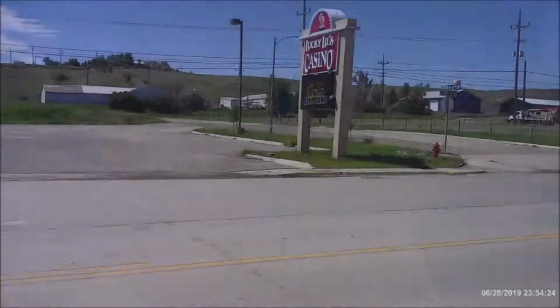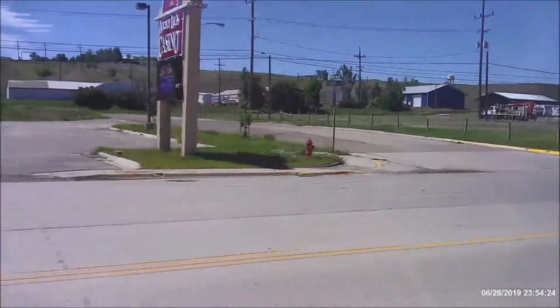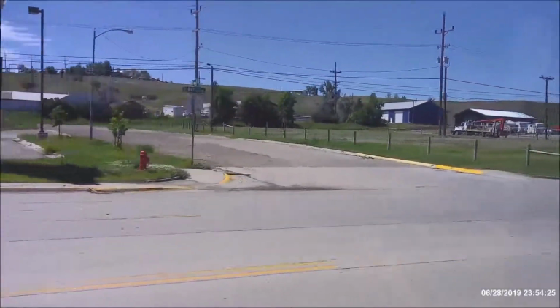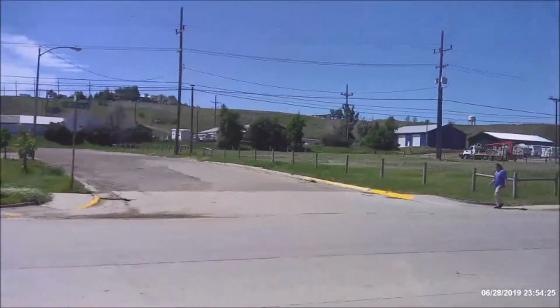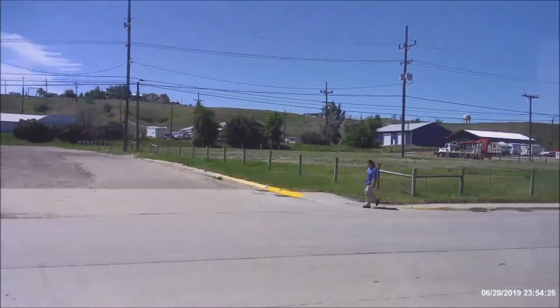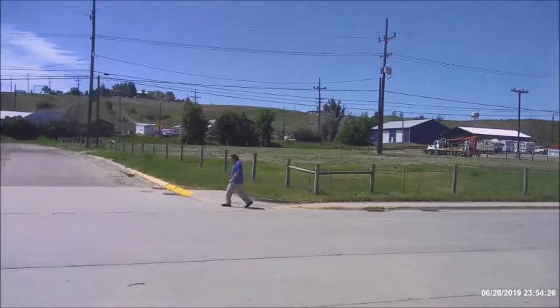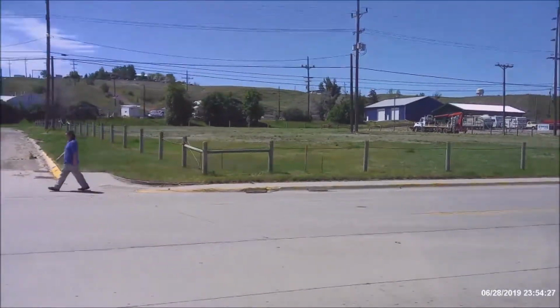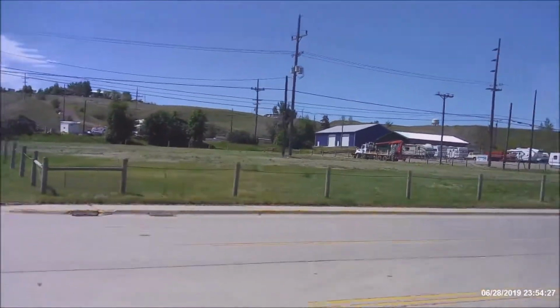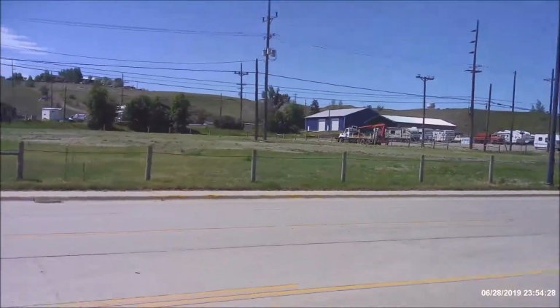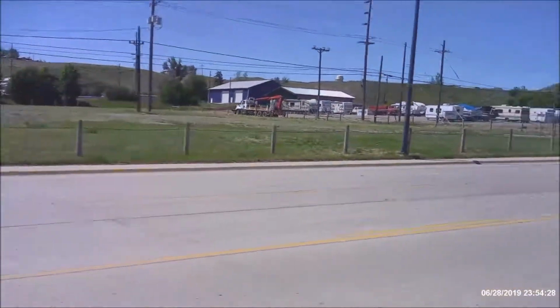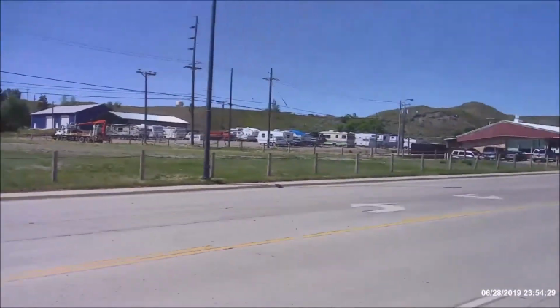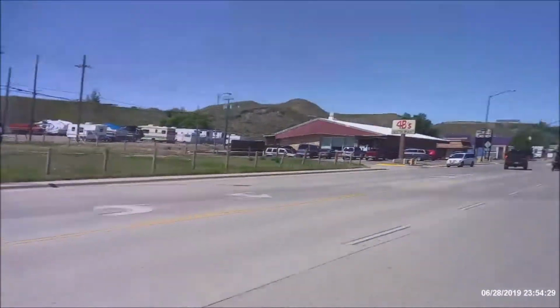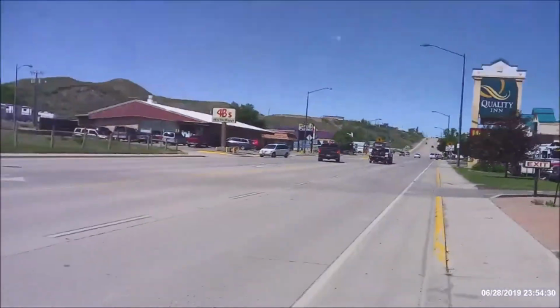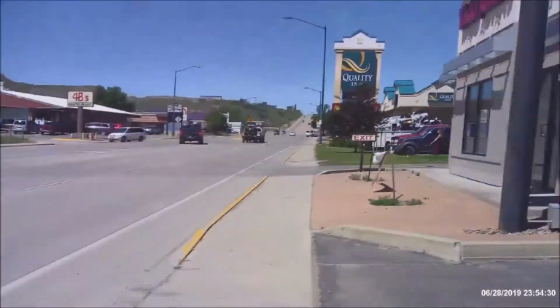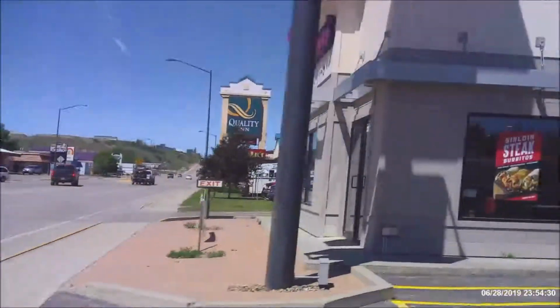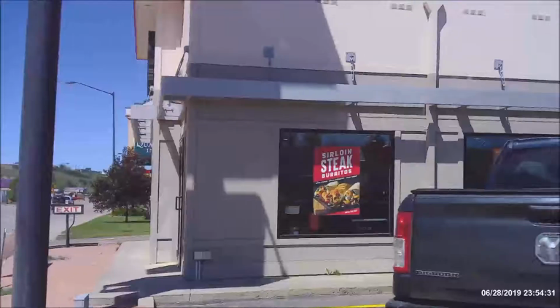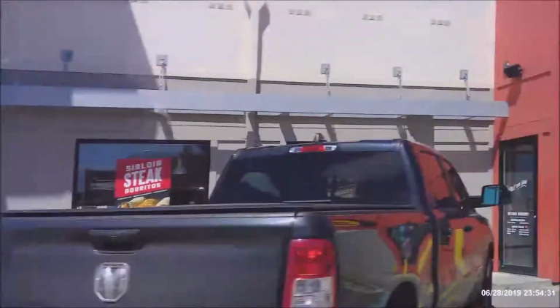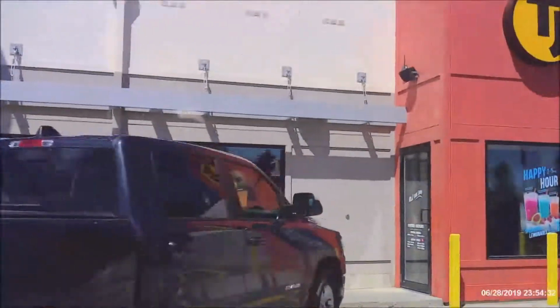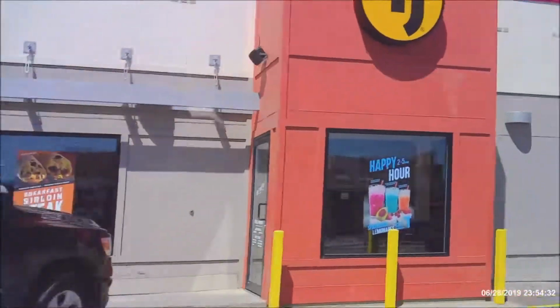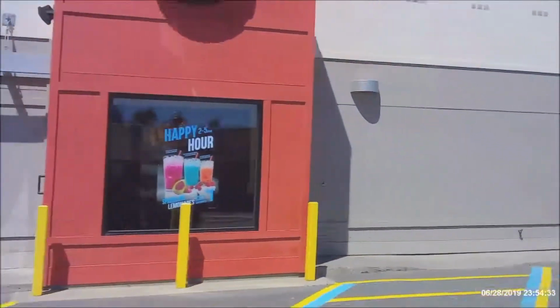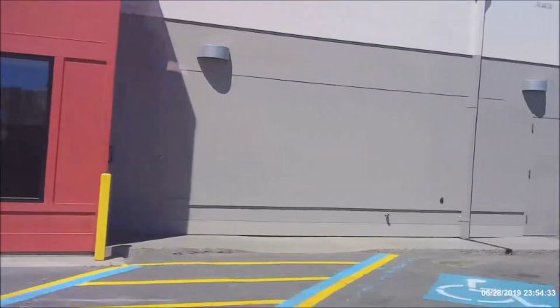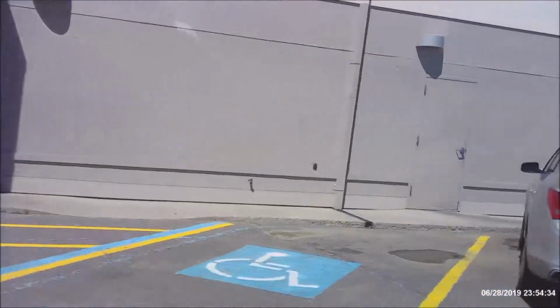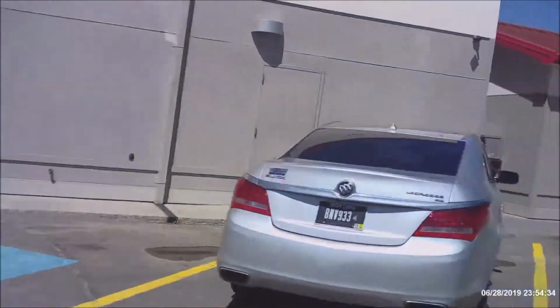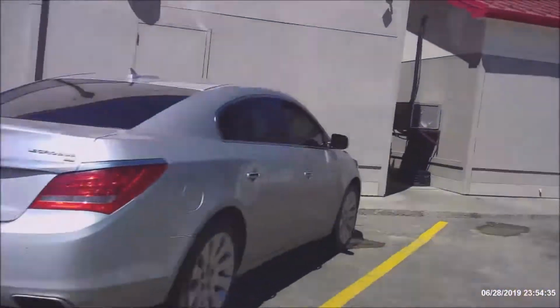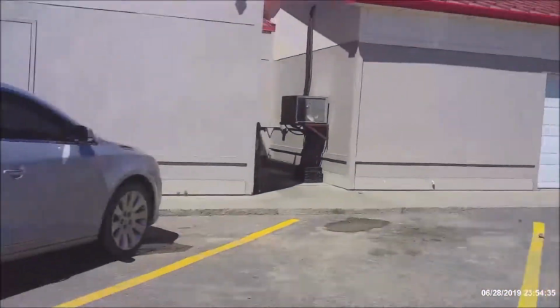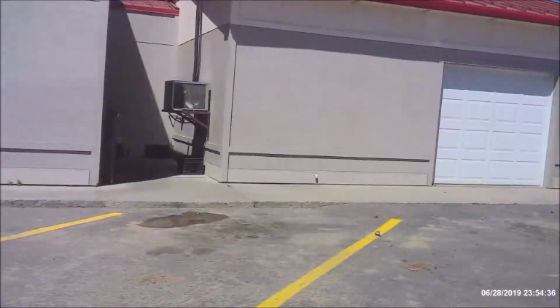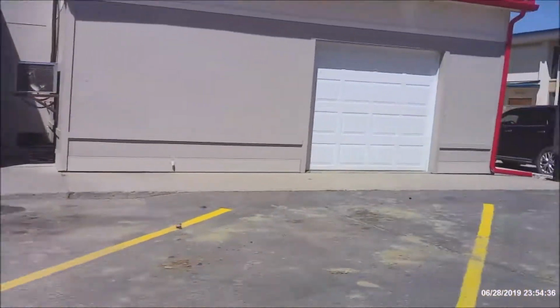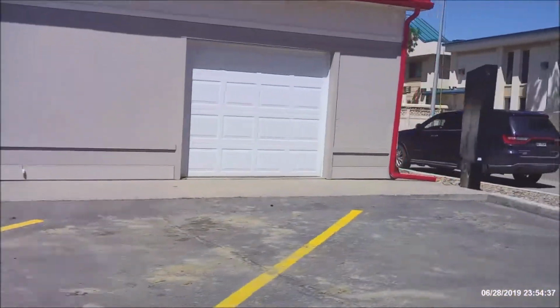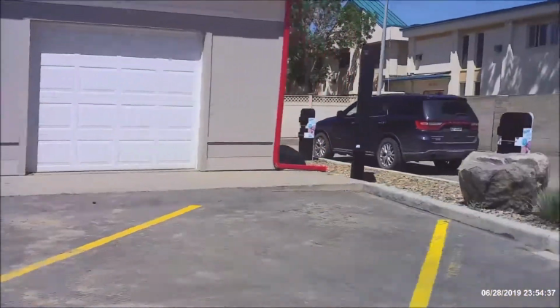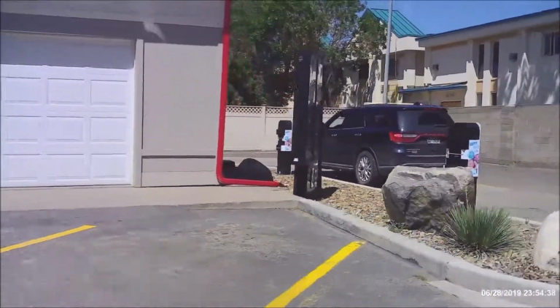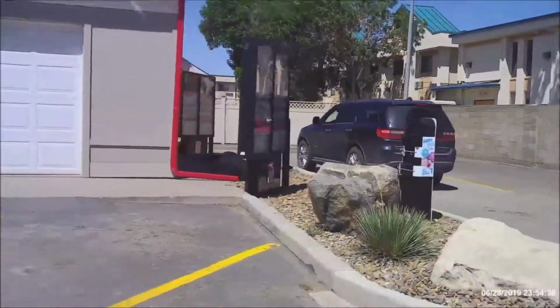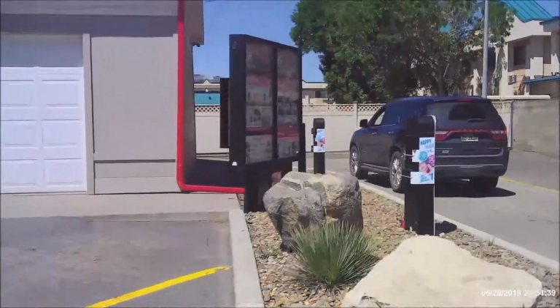Hello, this is Julian Mellie from Havre, Montana. It's on HolidayVillageMall.com and today is Saturday June 29 2019. Let me show you a look at the drive-thru at Taco John's. So let's get started.